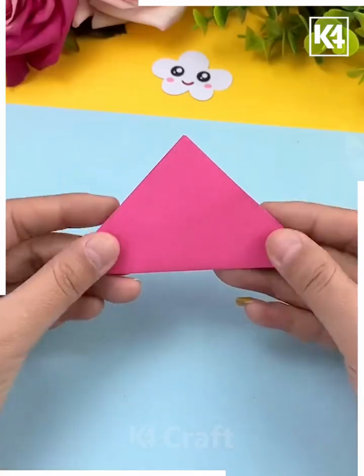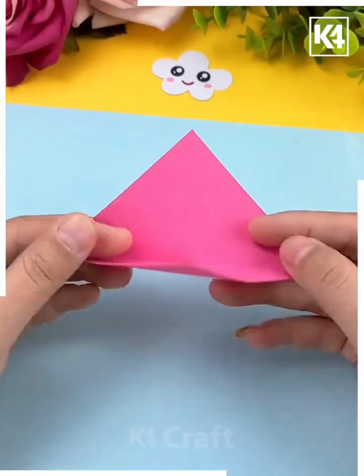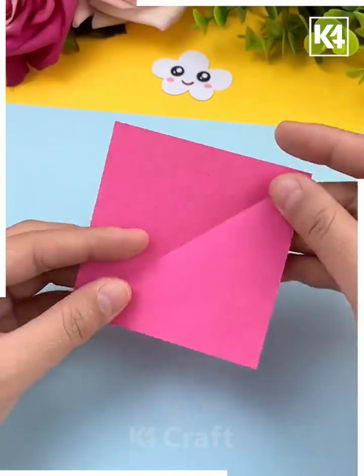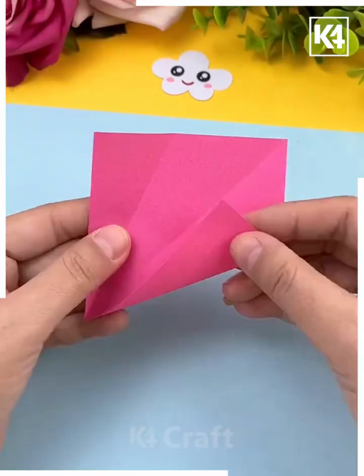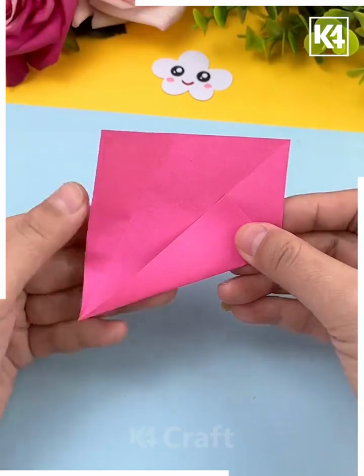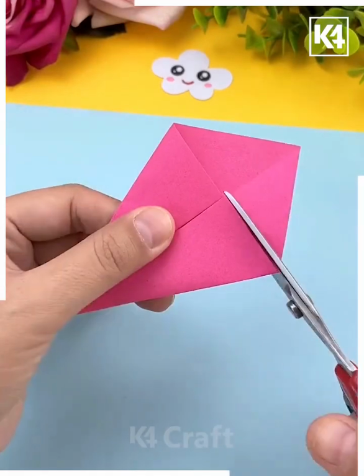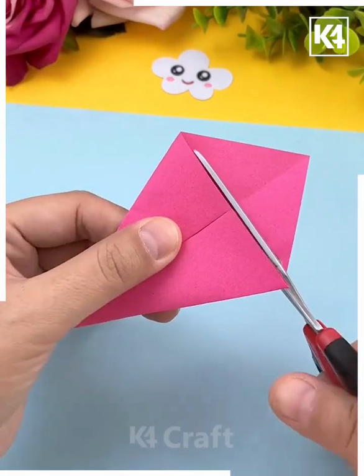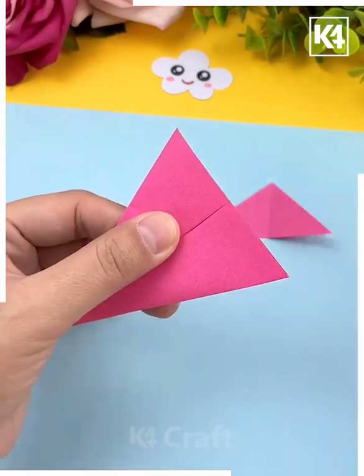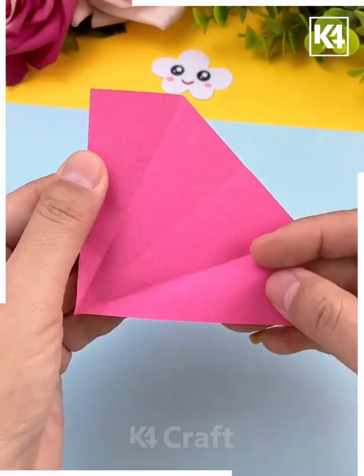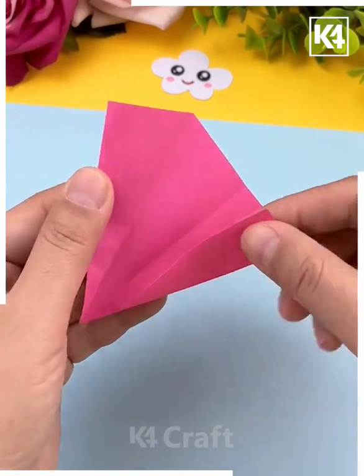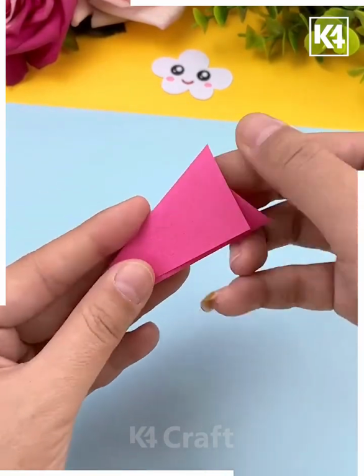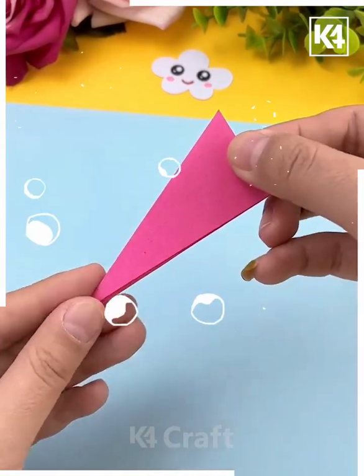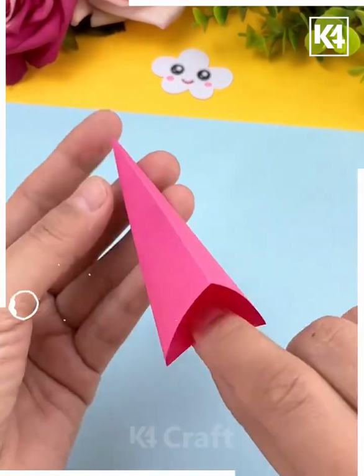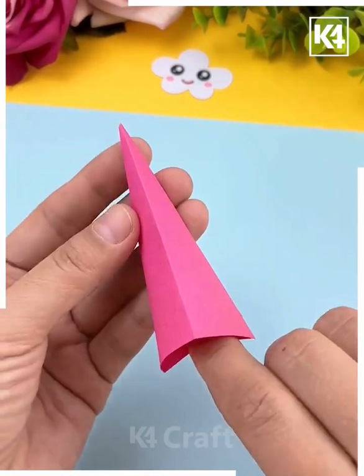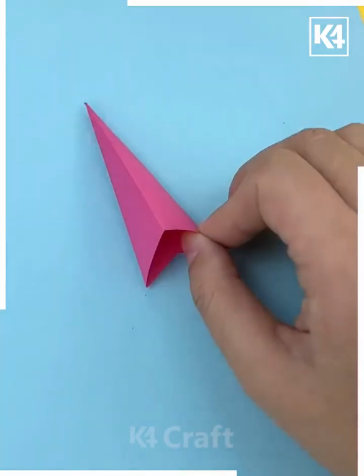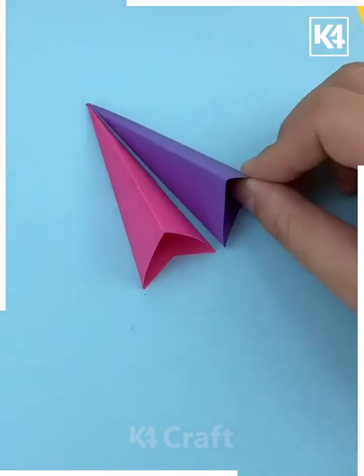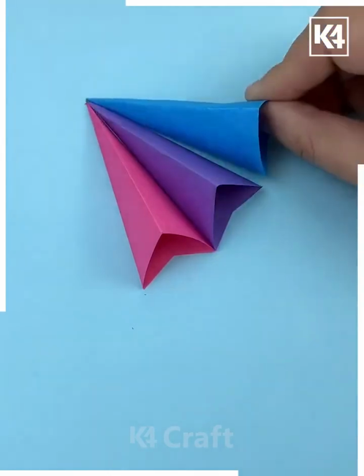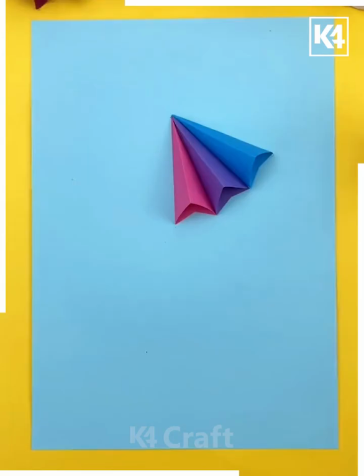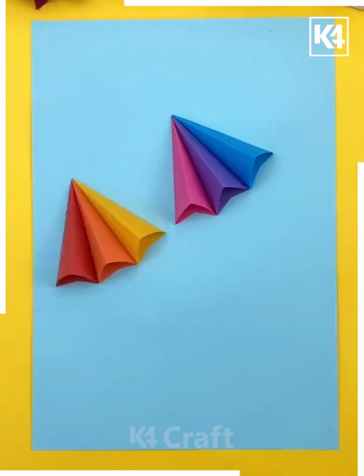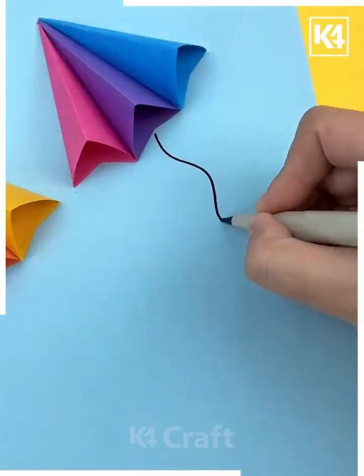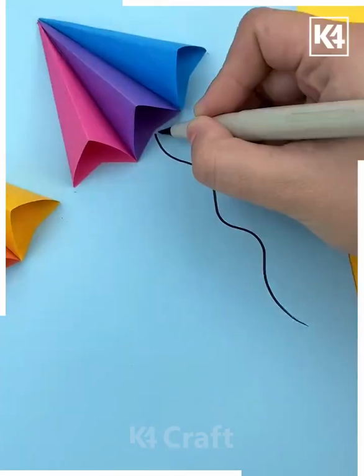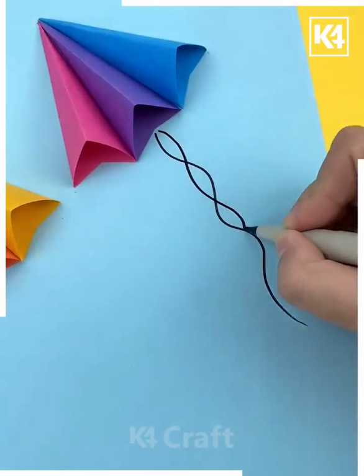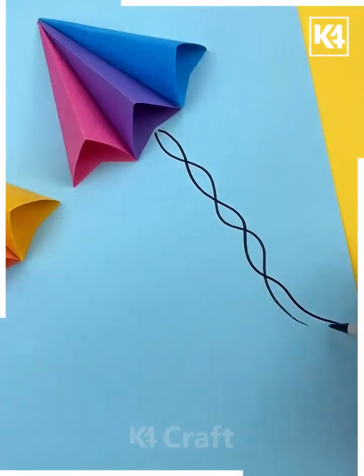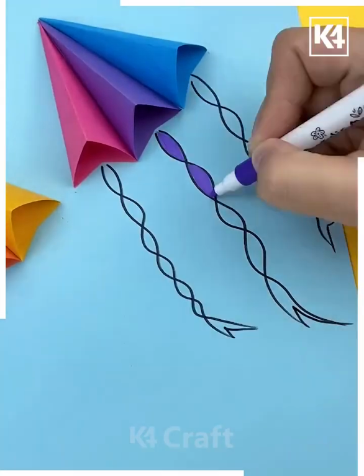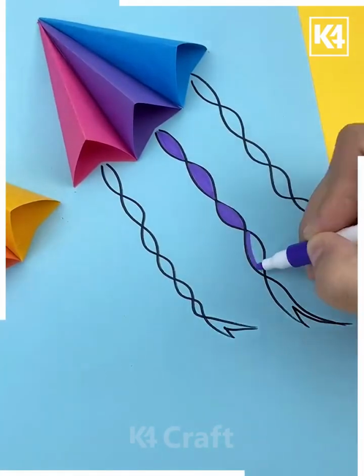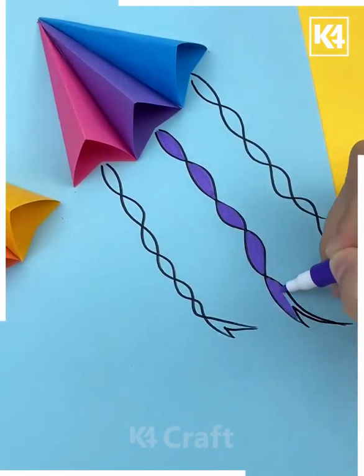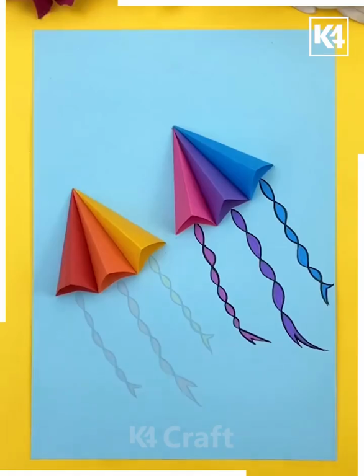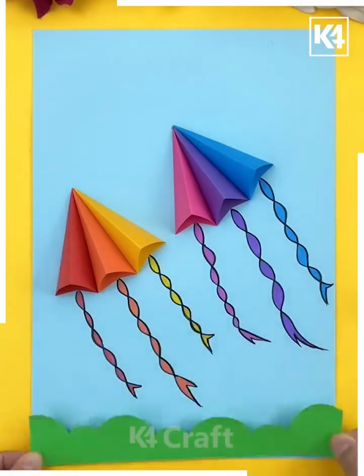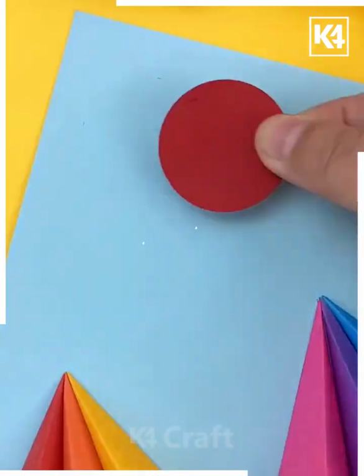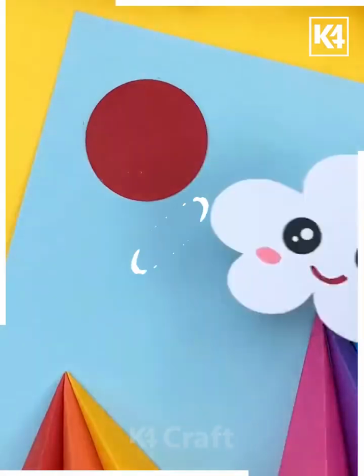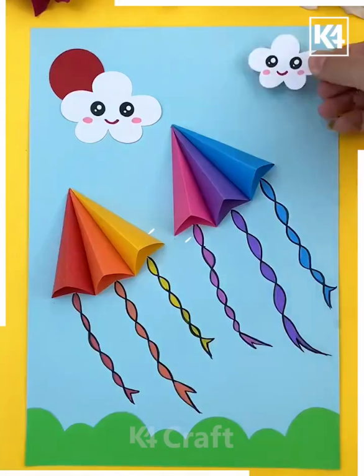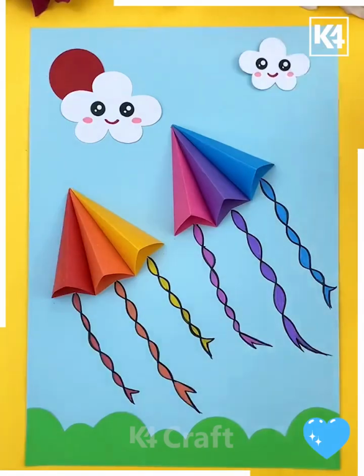Start off by taking a pink square sheet of paper, fold it over diagonally and then open up the sheet. Fold in the sides to make them meet in the center and then cut off the top. Make multiple of these and then stick them together to make the top of a kite. Now make curved shapes underneath it, add the grass, the sun, and the clouds.